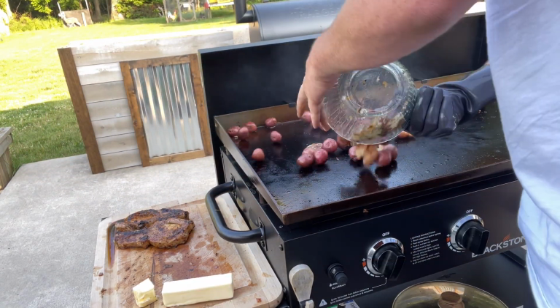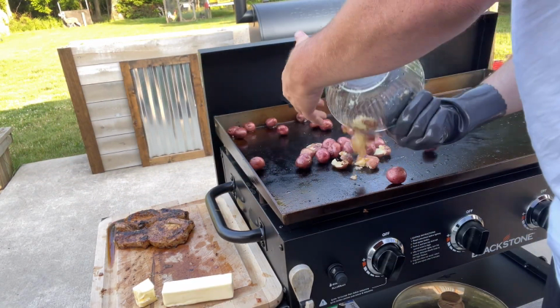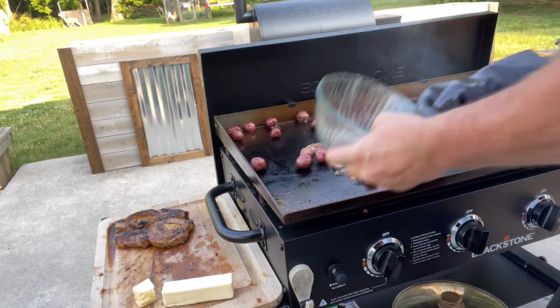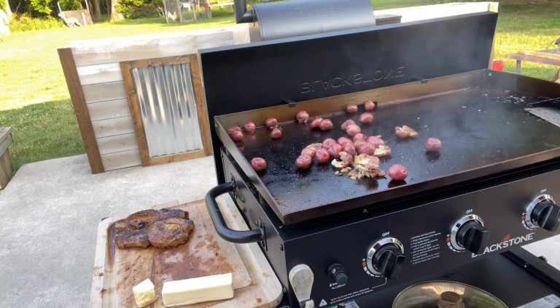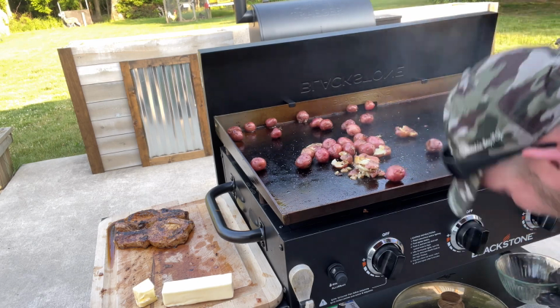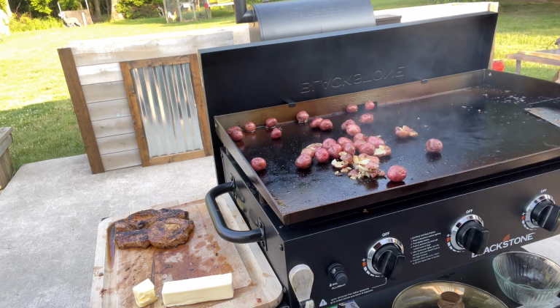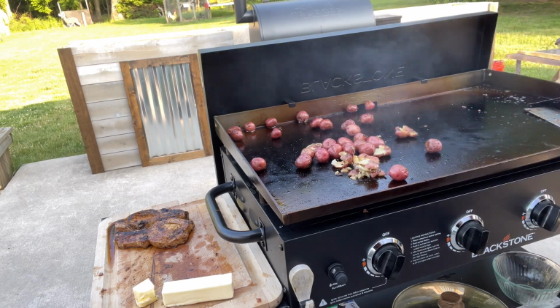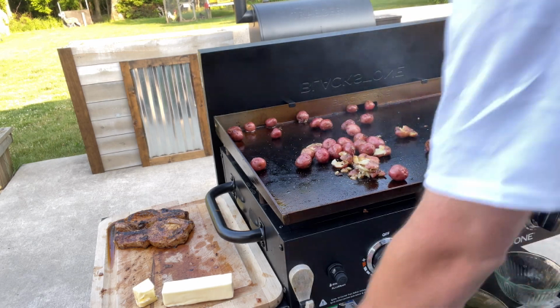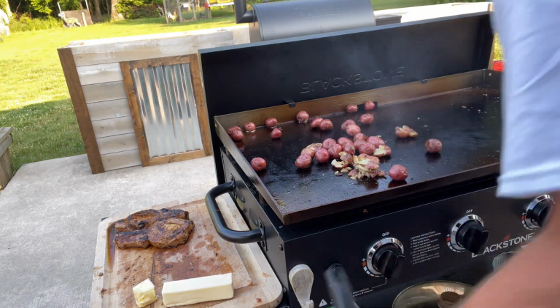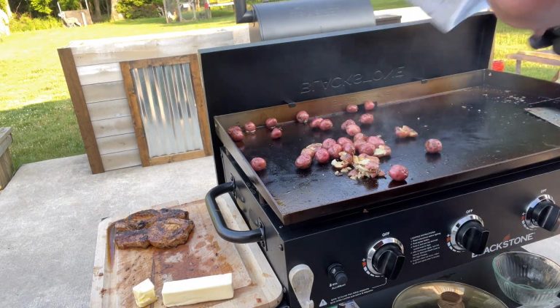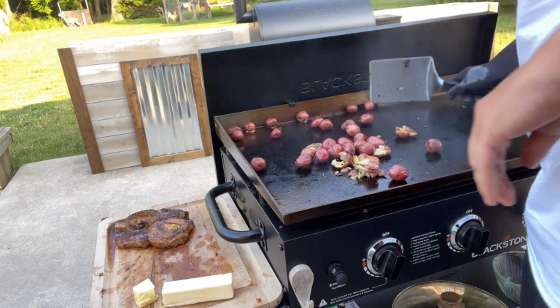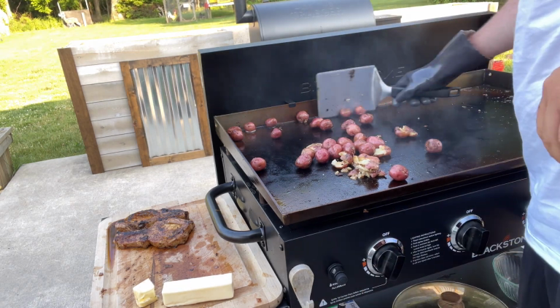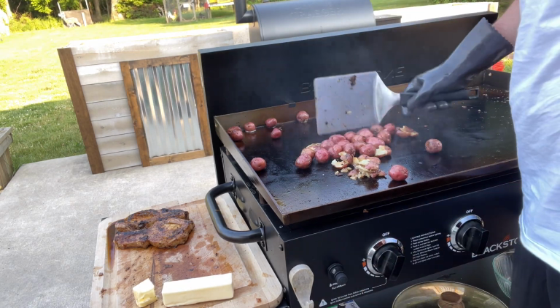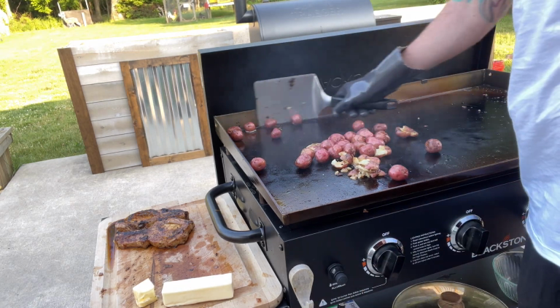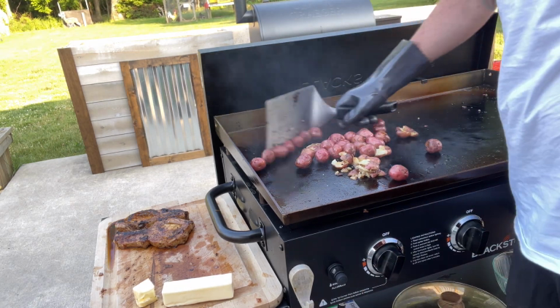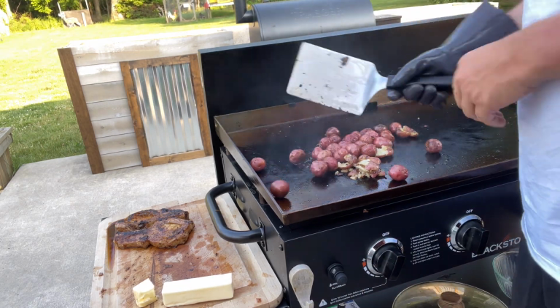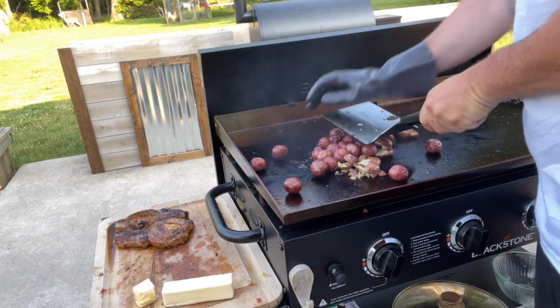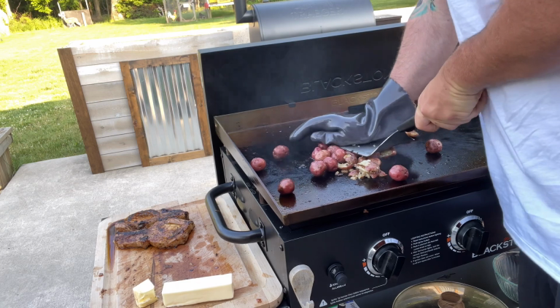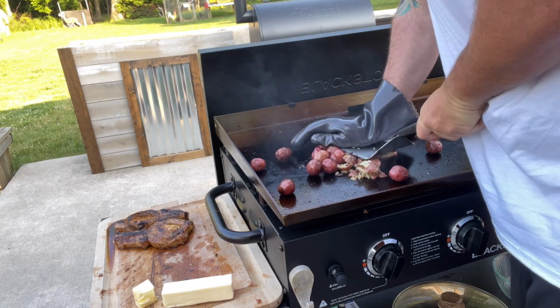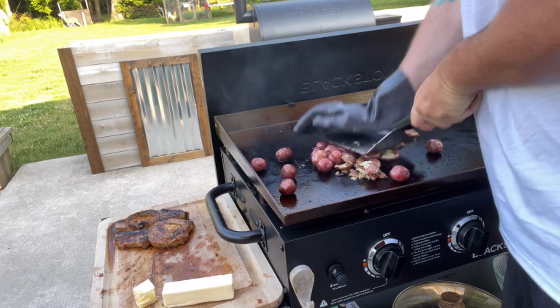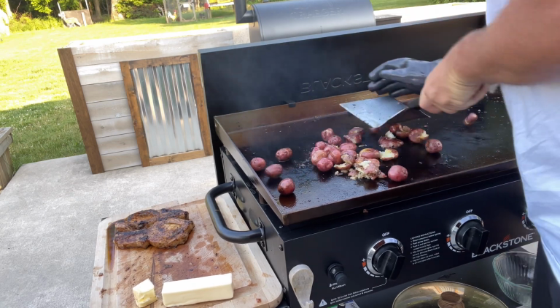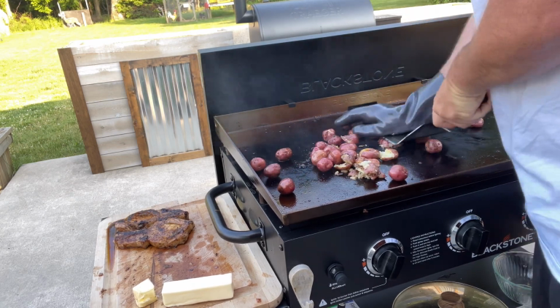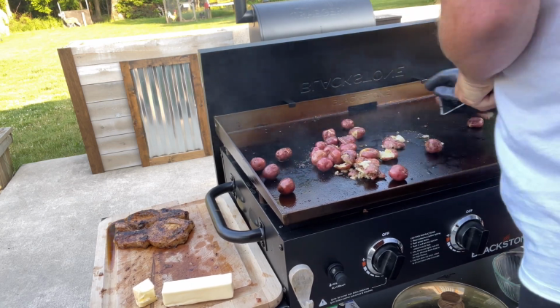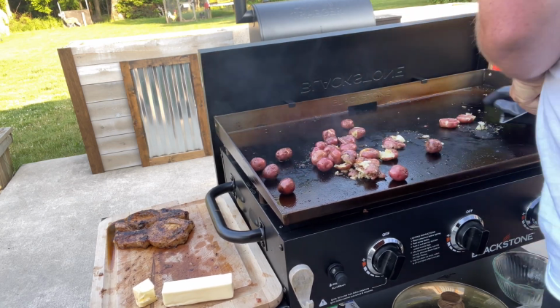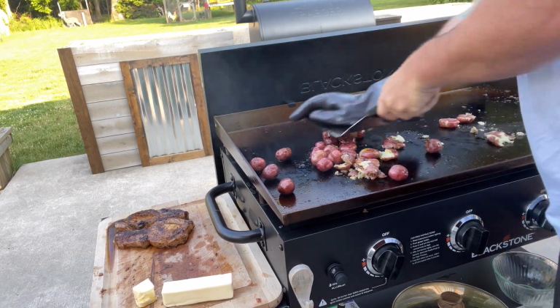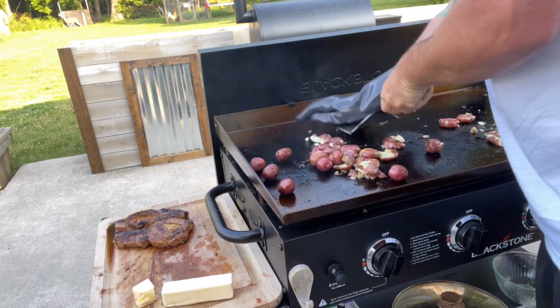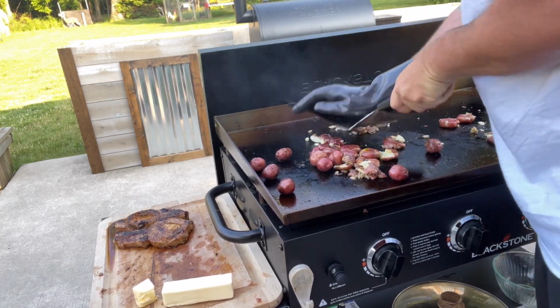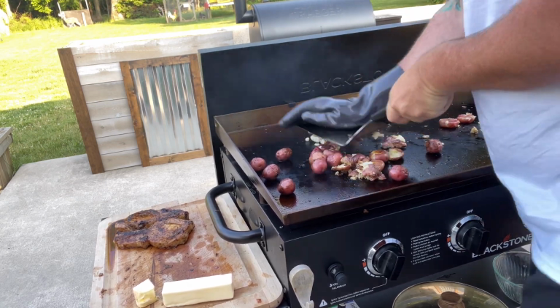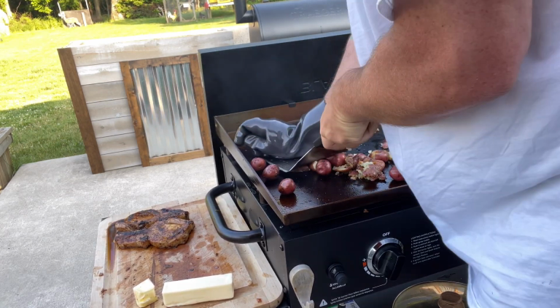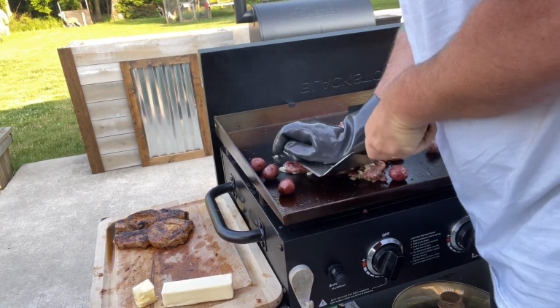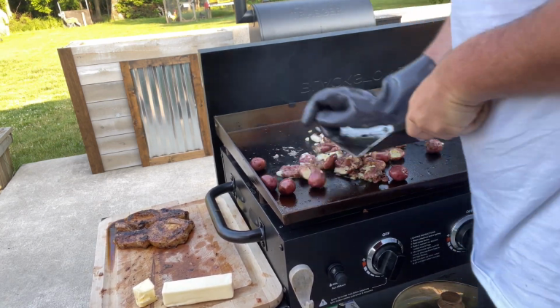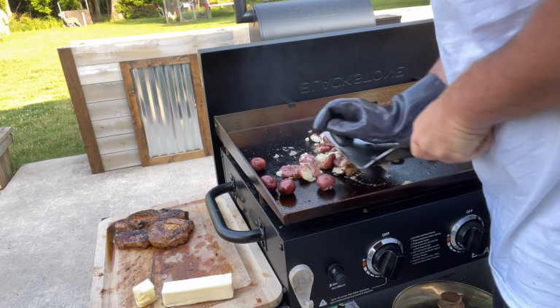So we just got them baby reds, put them in the microwave for just a few minutes to help them soften up. We're just going to come in with the big spatula and smash them all down.